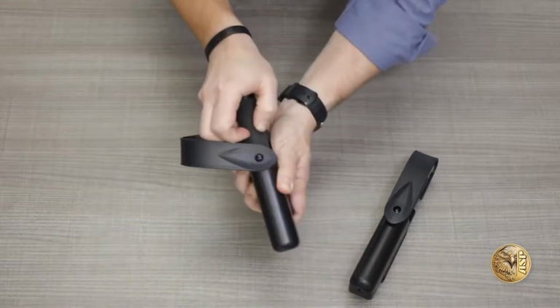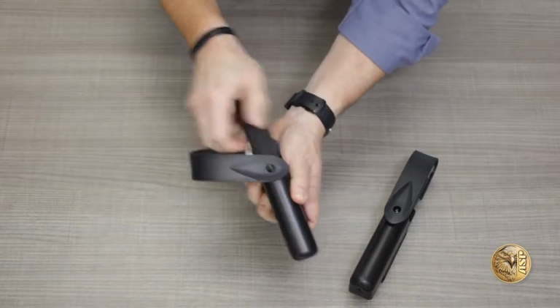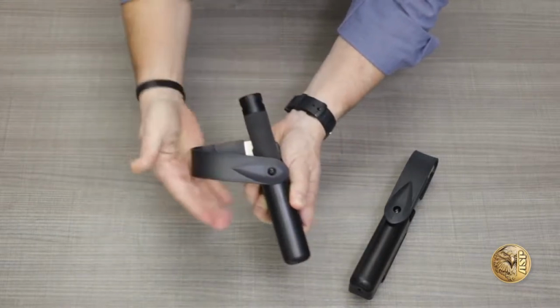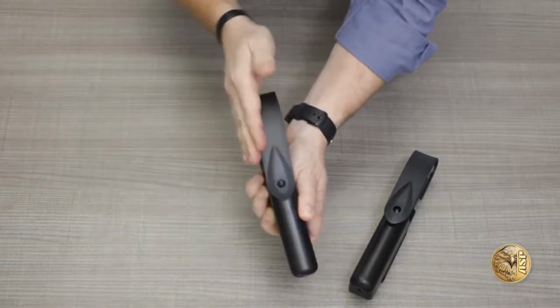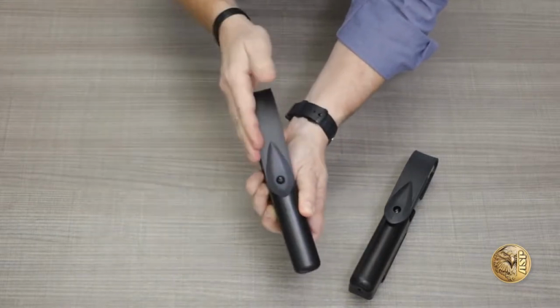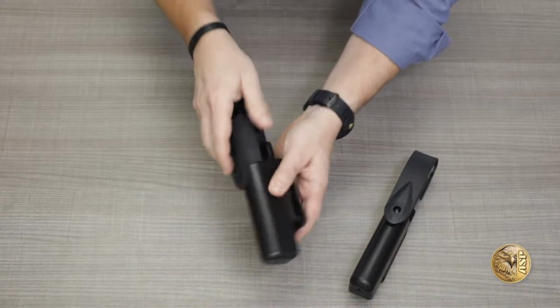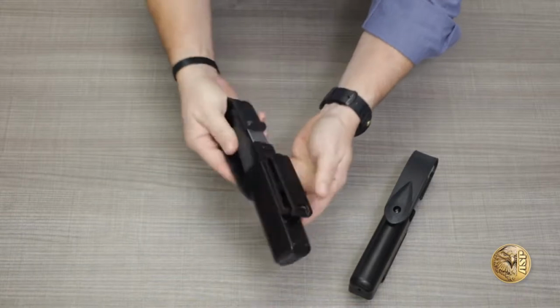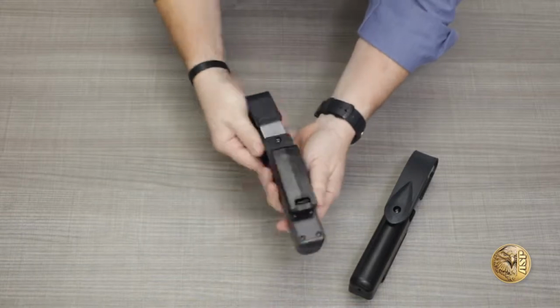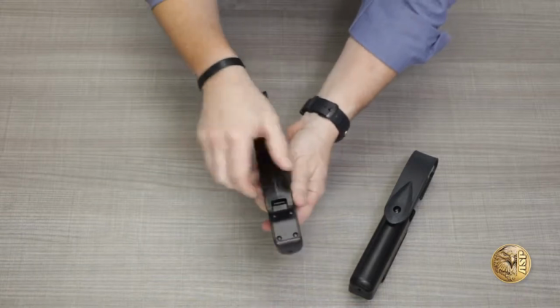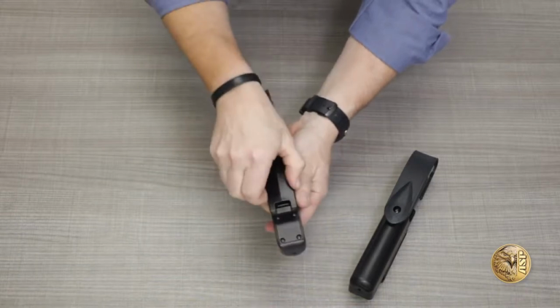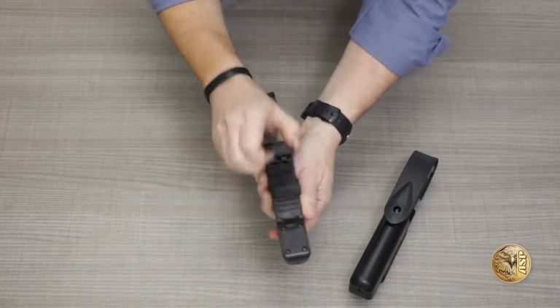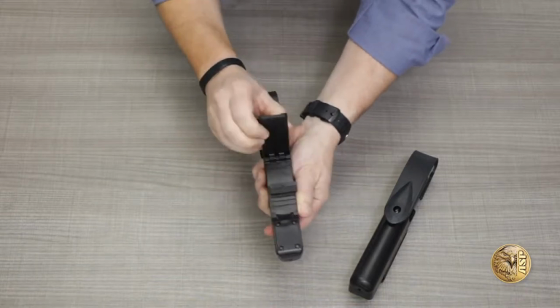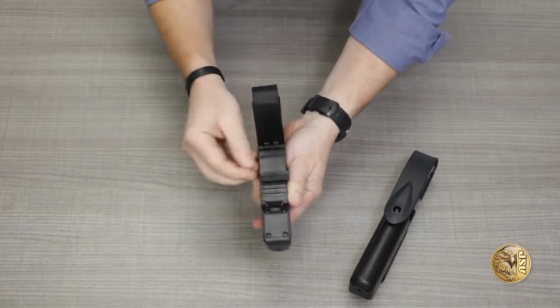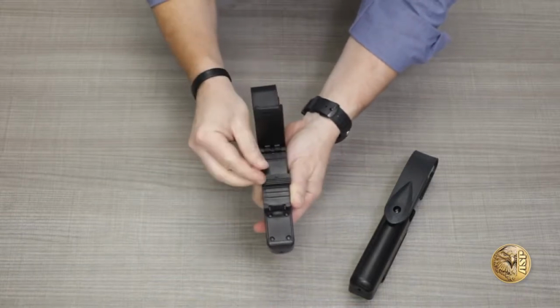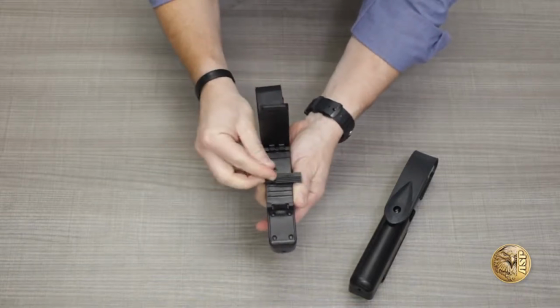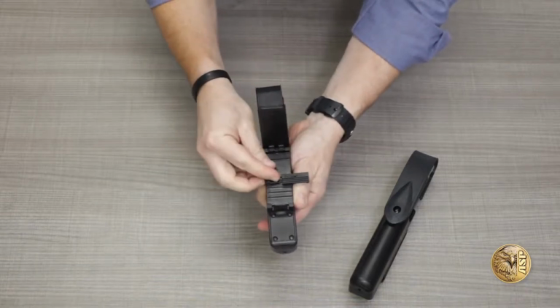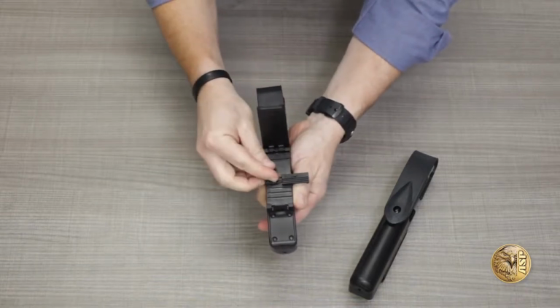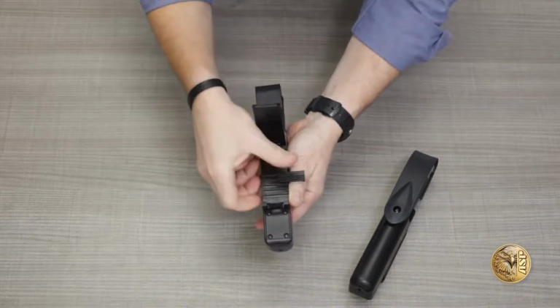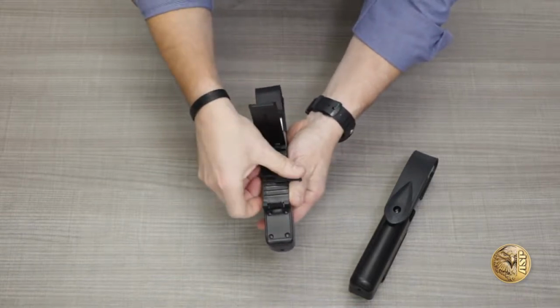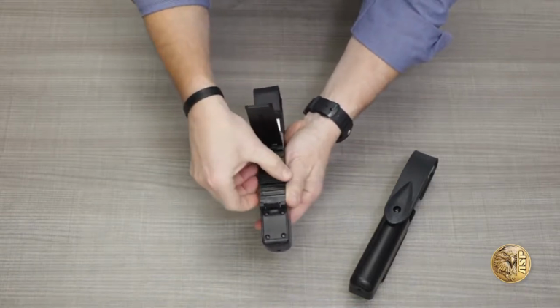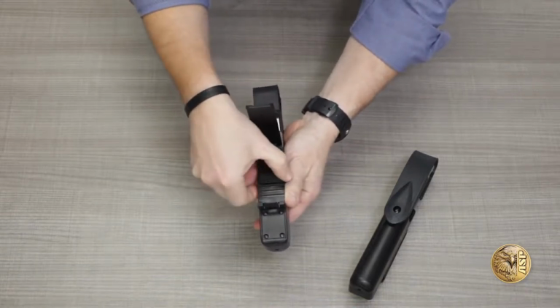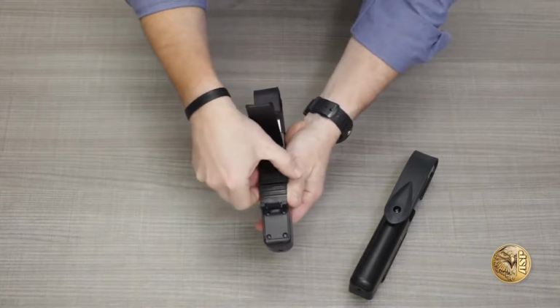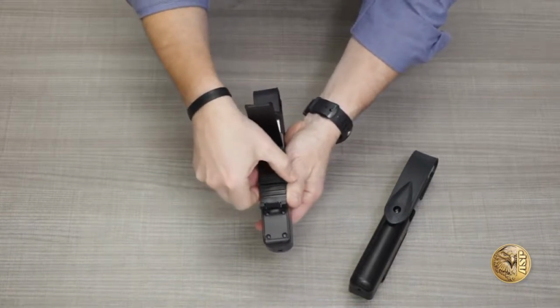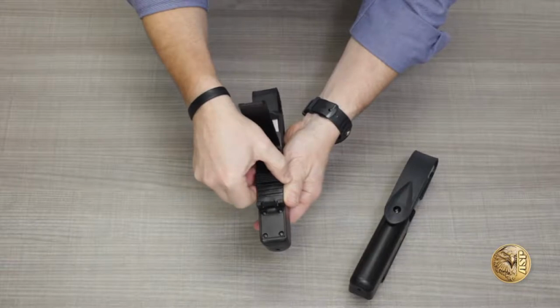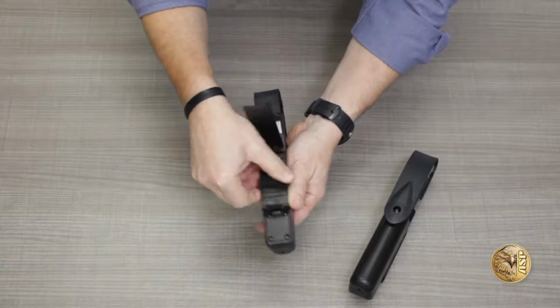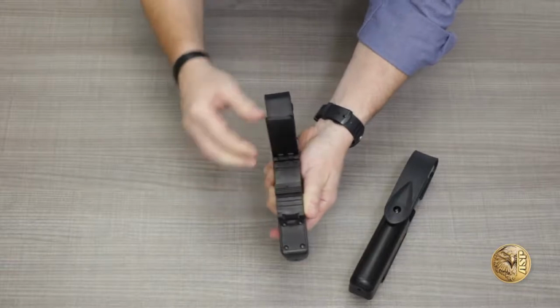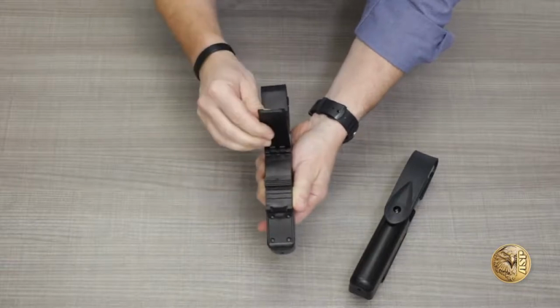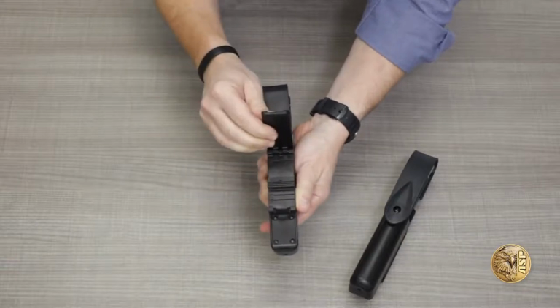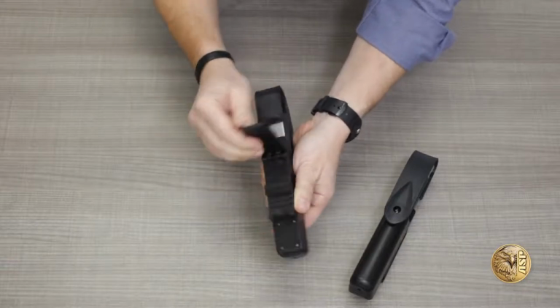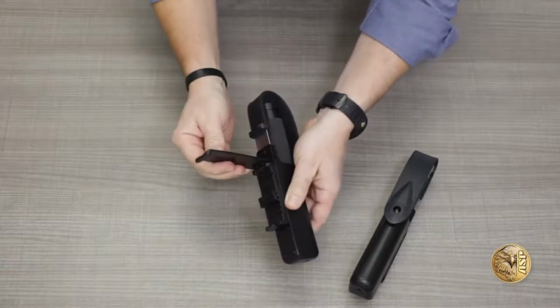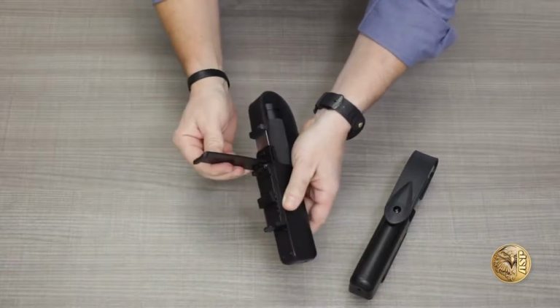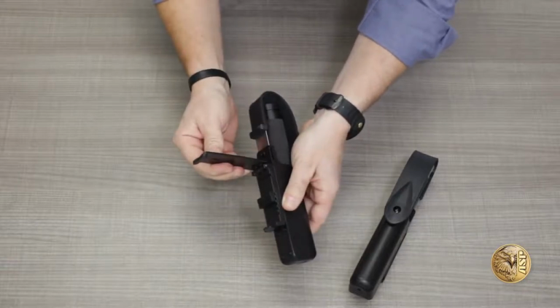On the back, you'll find our exclusive Snap-Lock belt clip. It's adjustable to fit everything from MOLLE gear to wide-duty belts and can be attached anywhere on the belt without having to remove other duty gear.